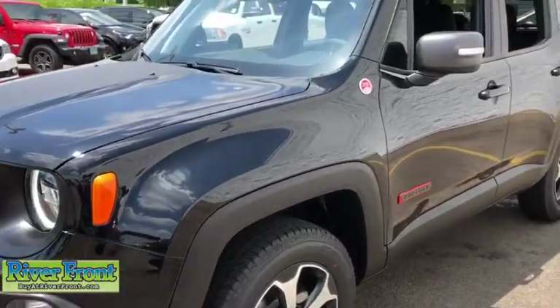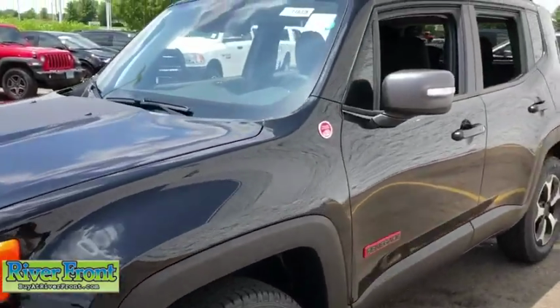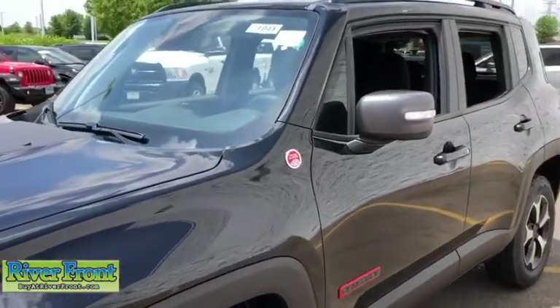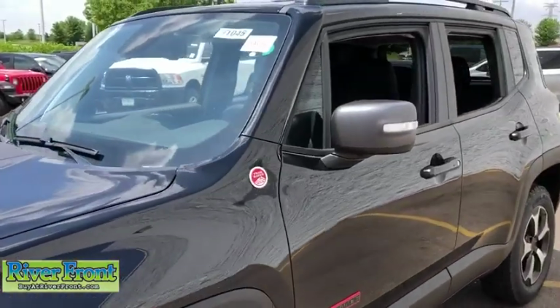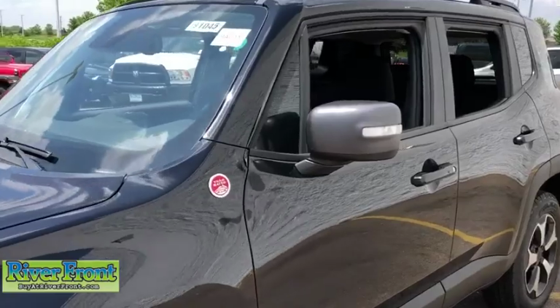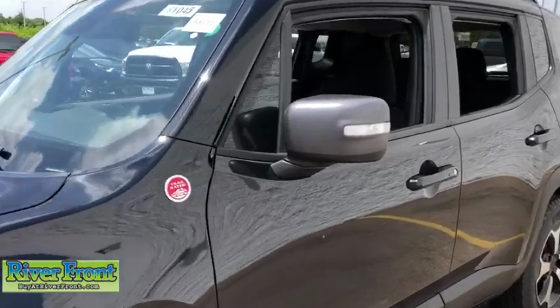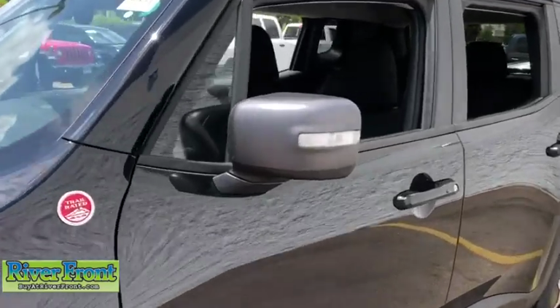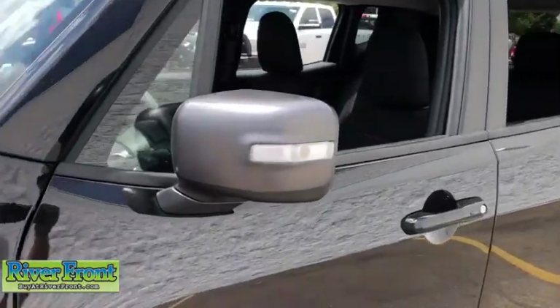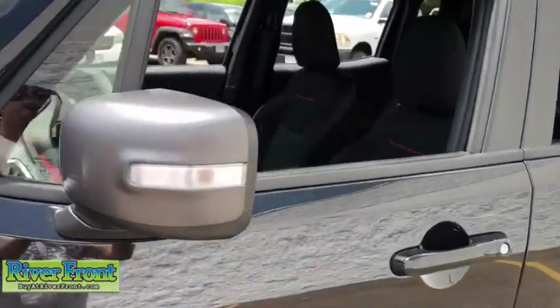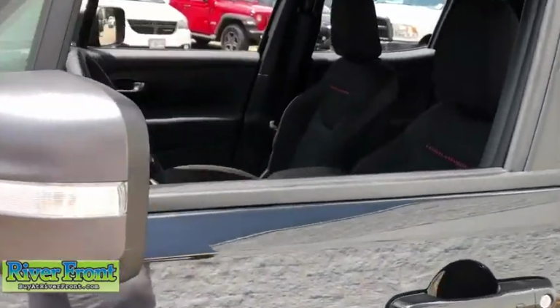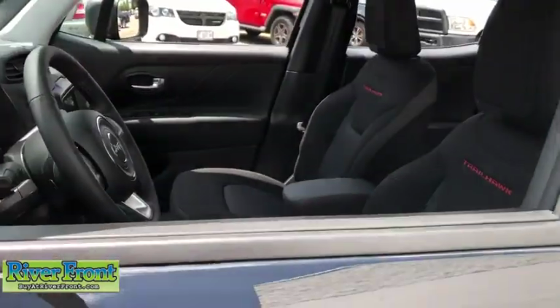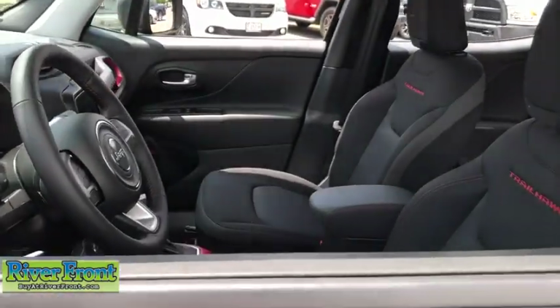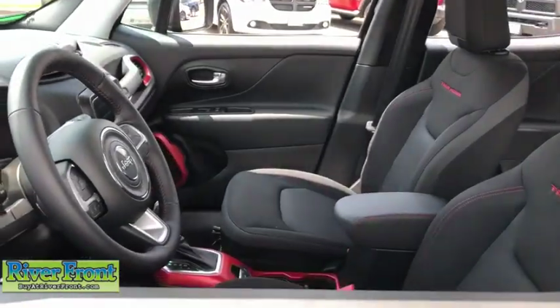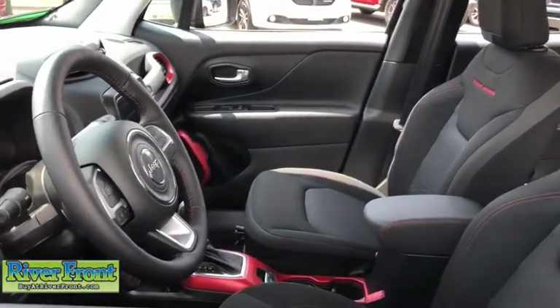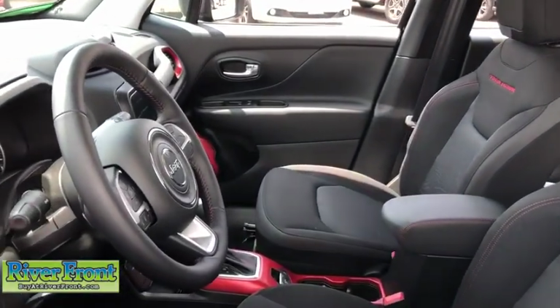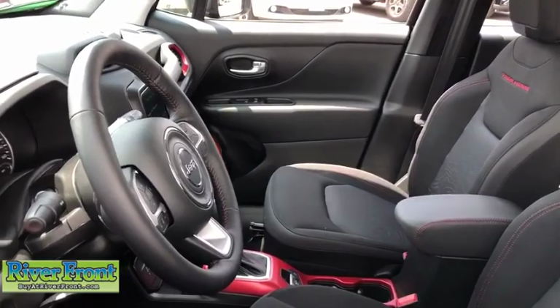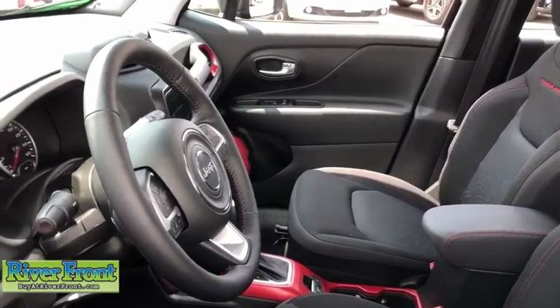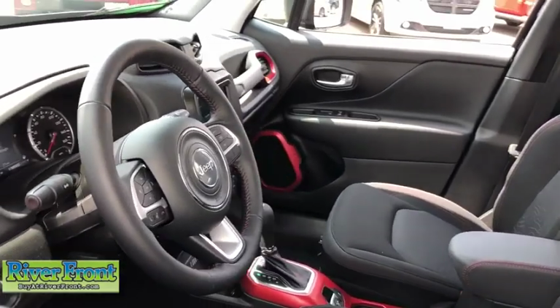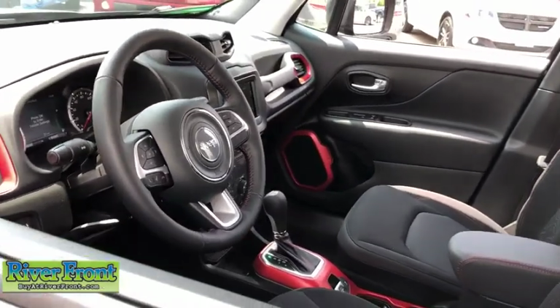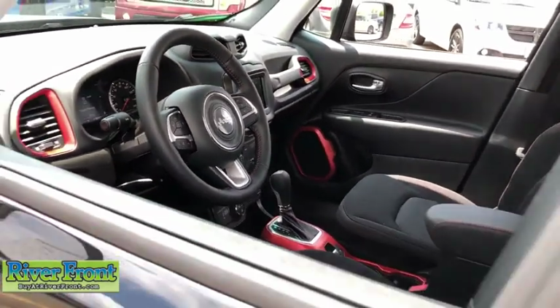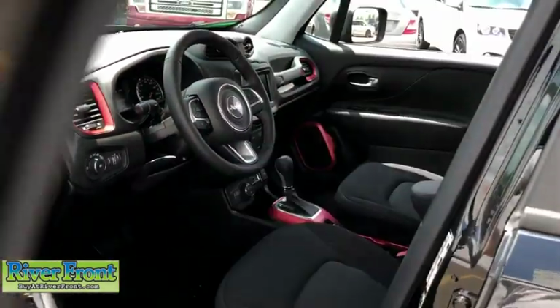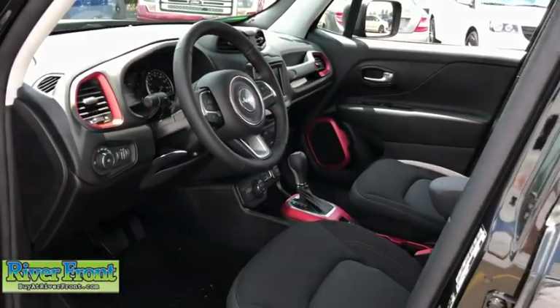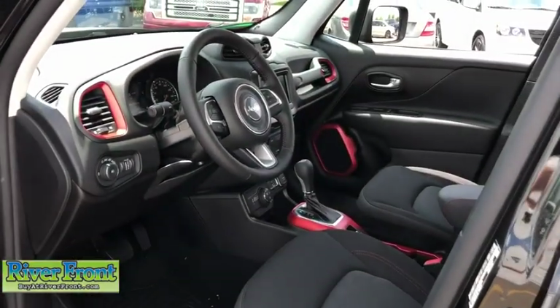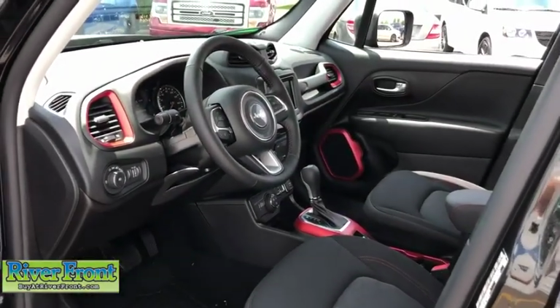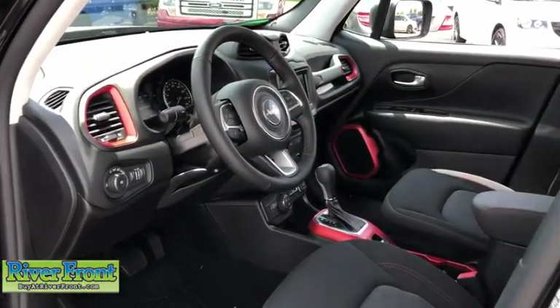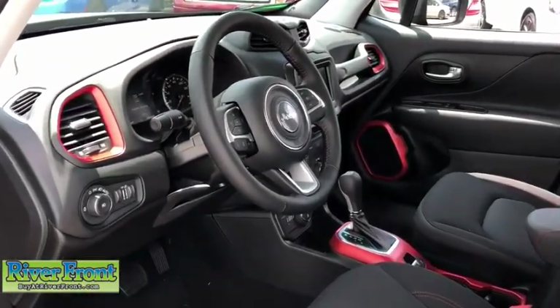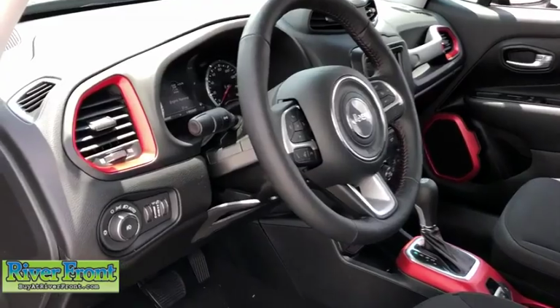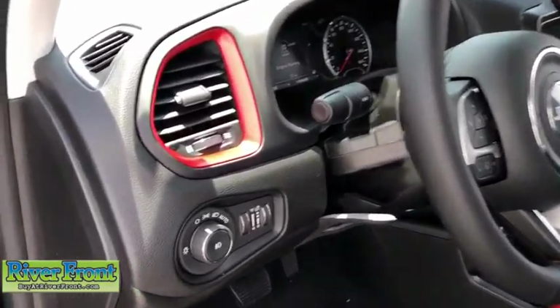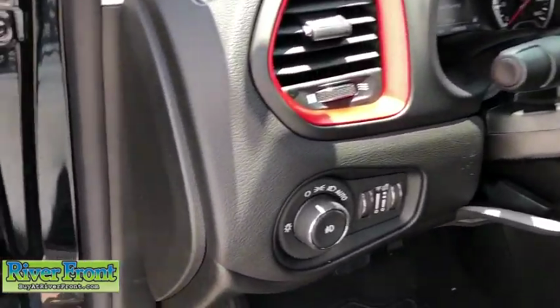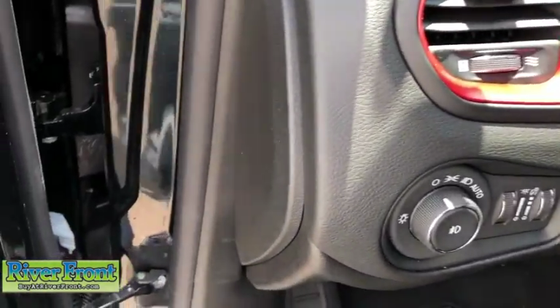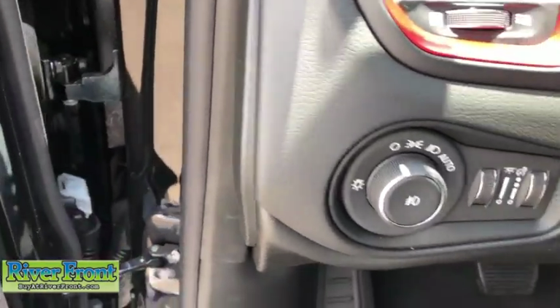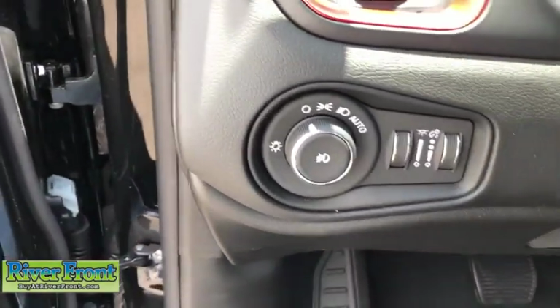Here are some of this vehicle's great options: cruise control, fog lamps, trip computer, remote power door locks, power windows, compass, cargo area light, daytime running lights, center console, tachometer, and auxiliary power outlet.